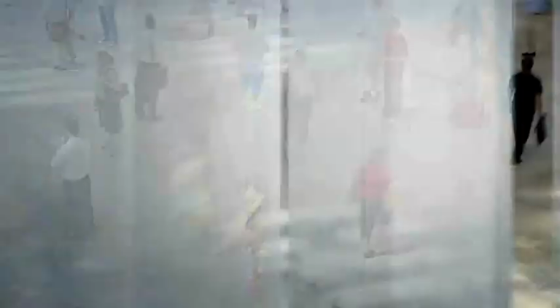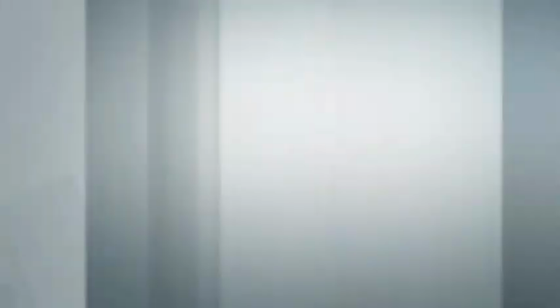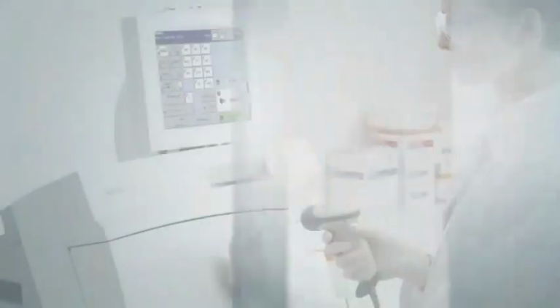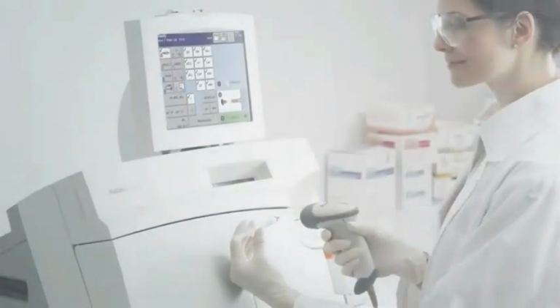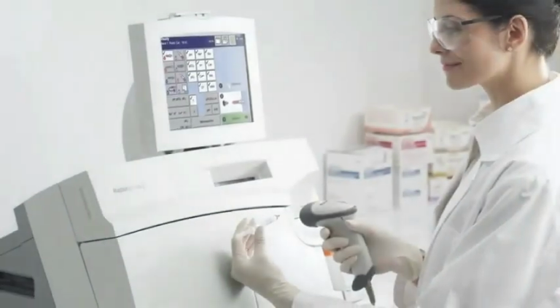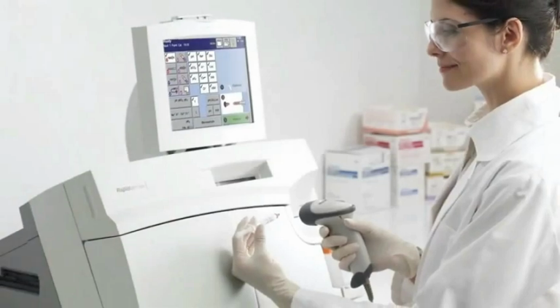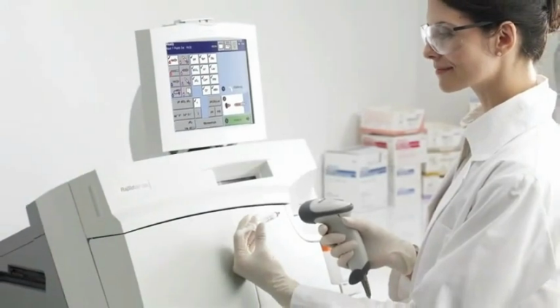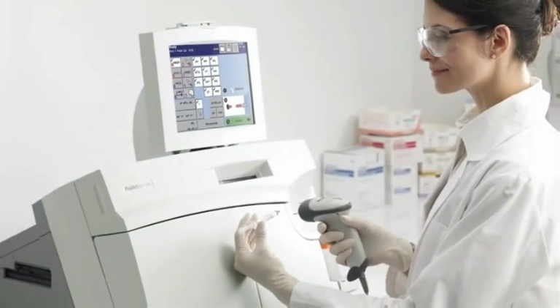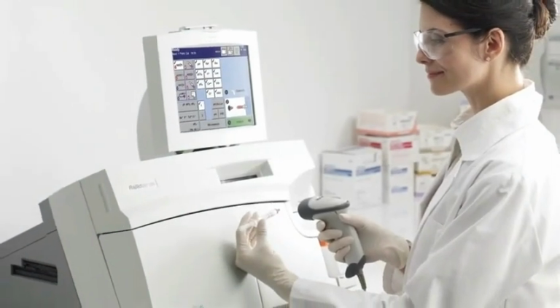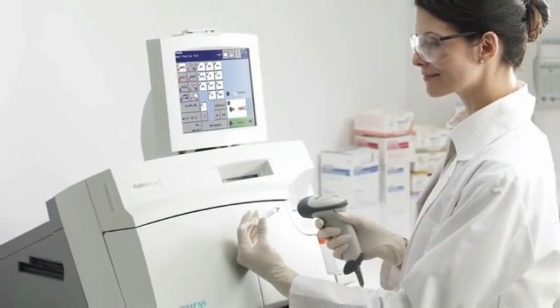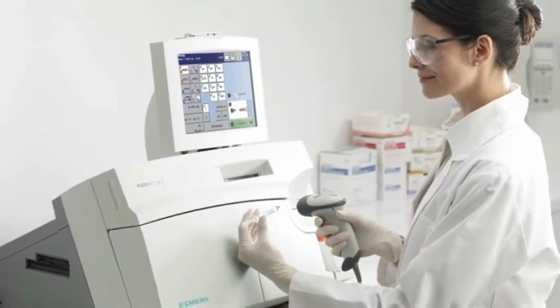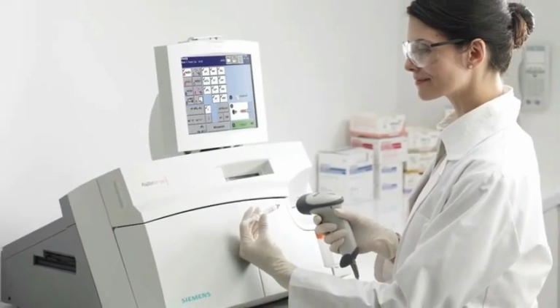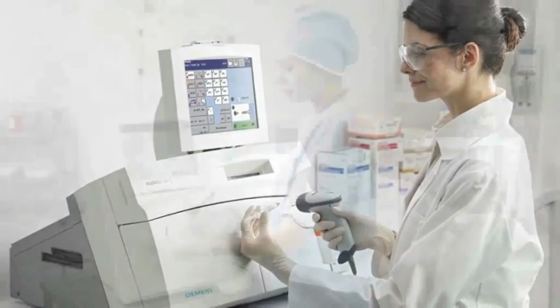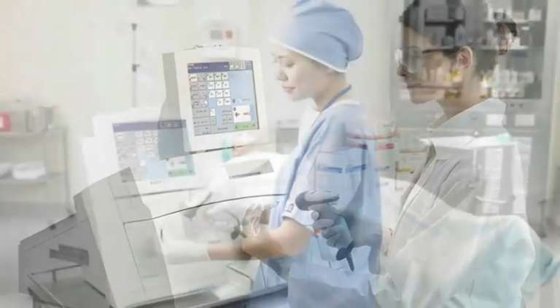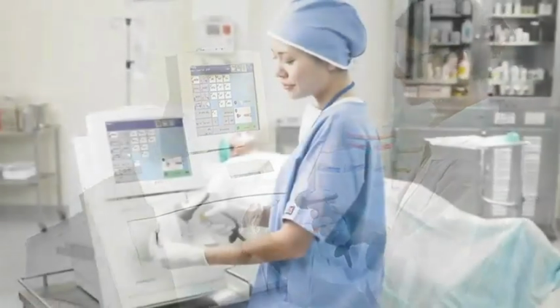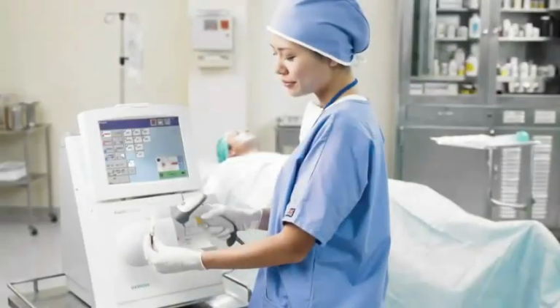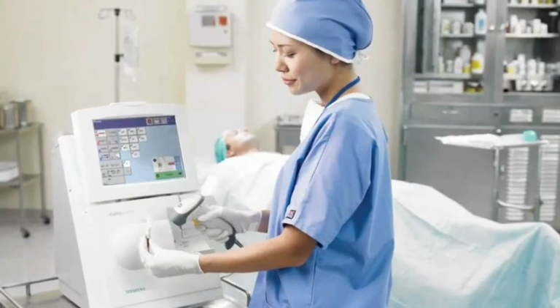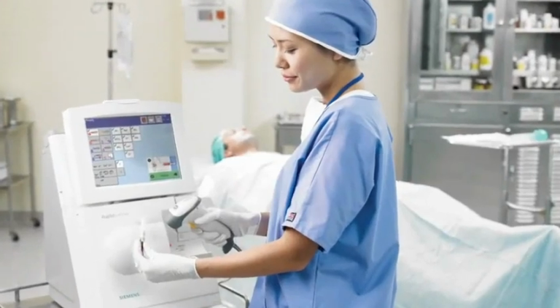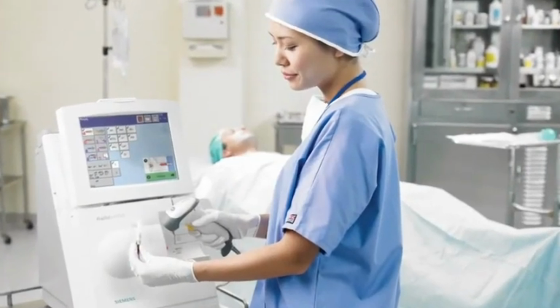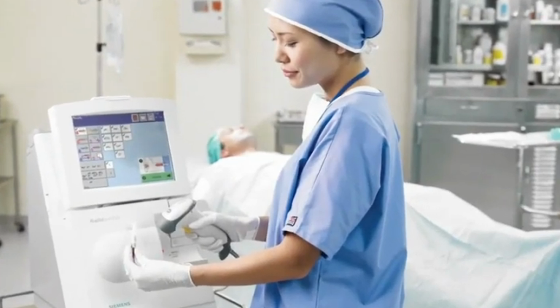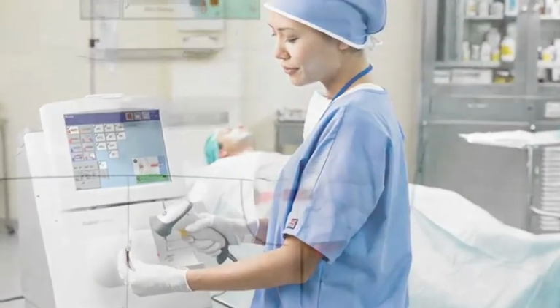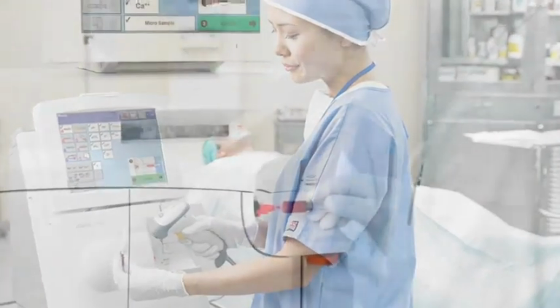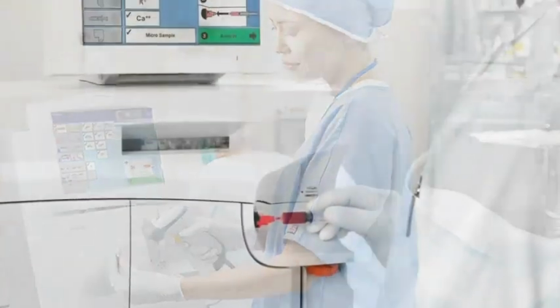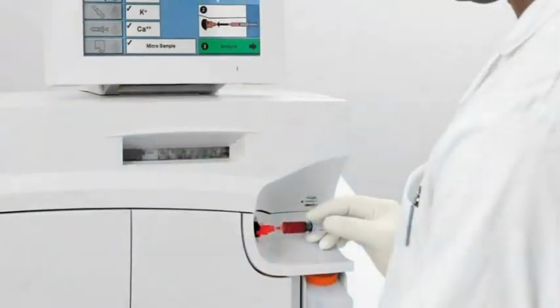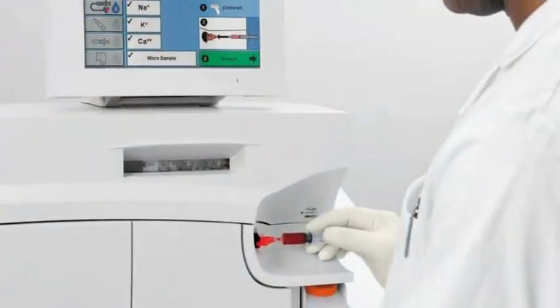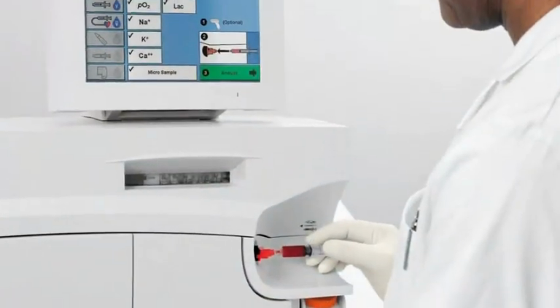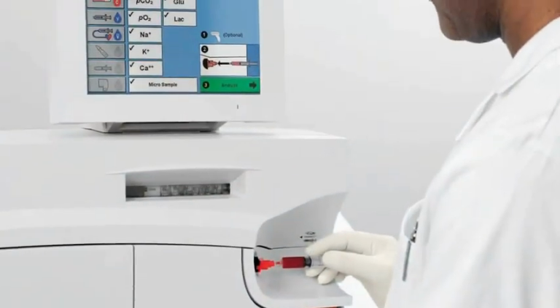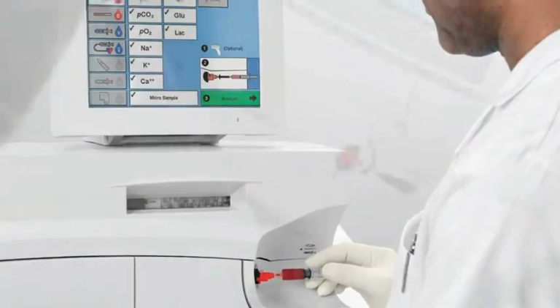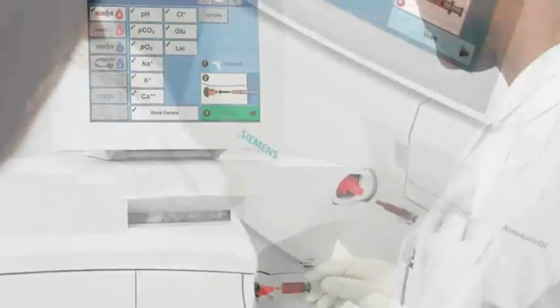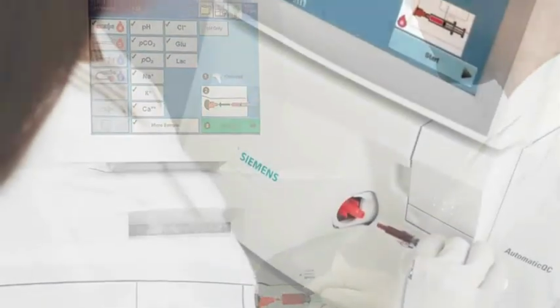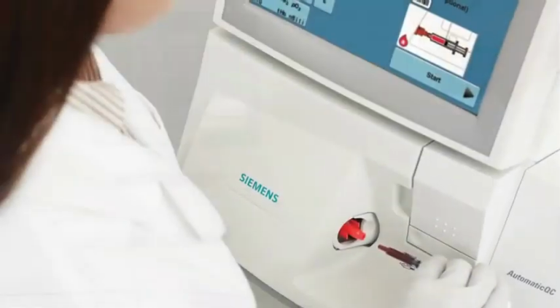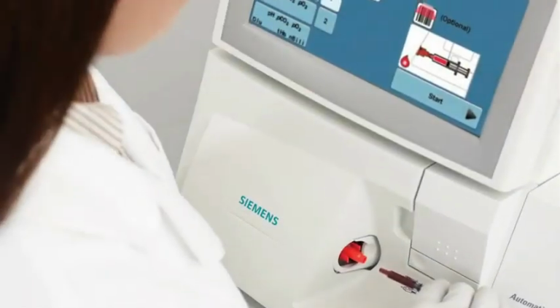Siemens' state-of-the-art cartridge technology on our blood gas systems simplifies operator maintenance and eliminates the need for individual reagent bottles, gas tanks, and pump tubing to maximize overall system availability for patient analysis.